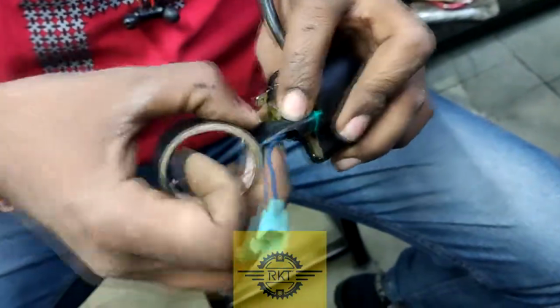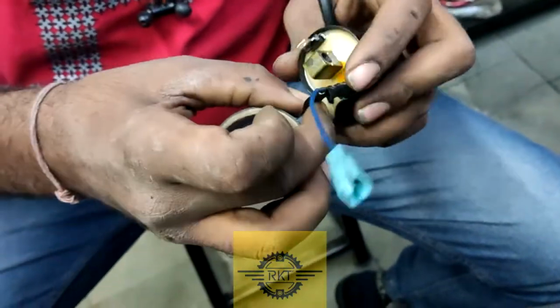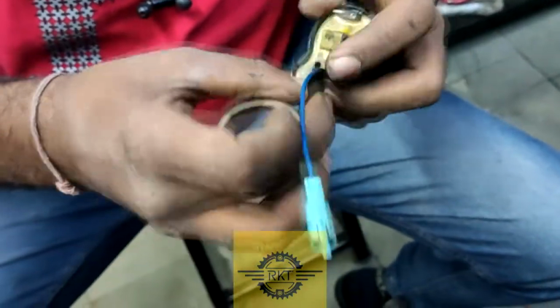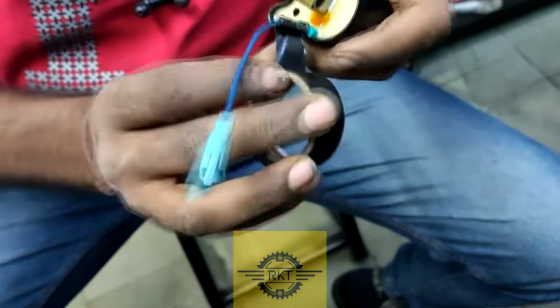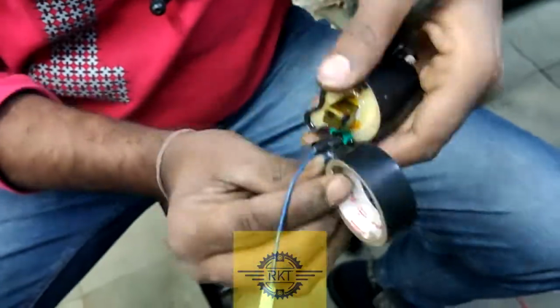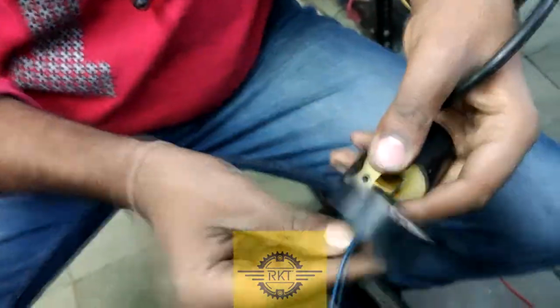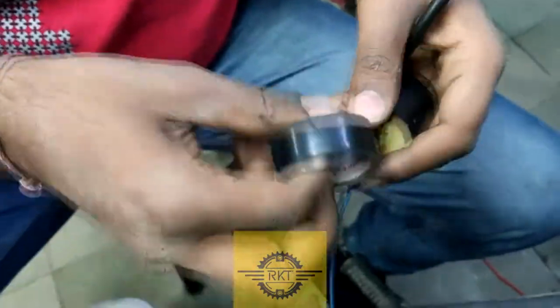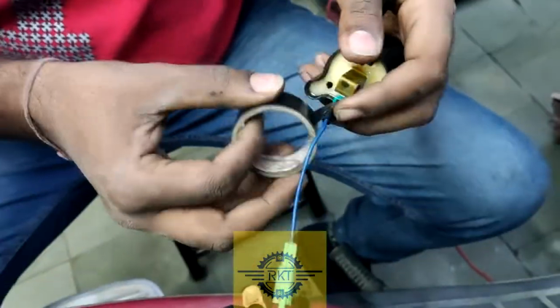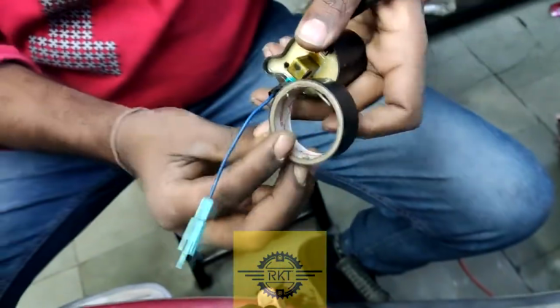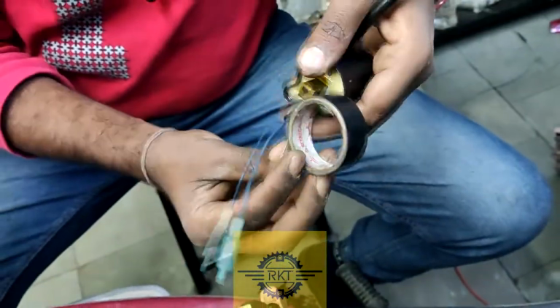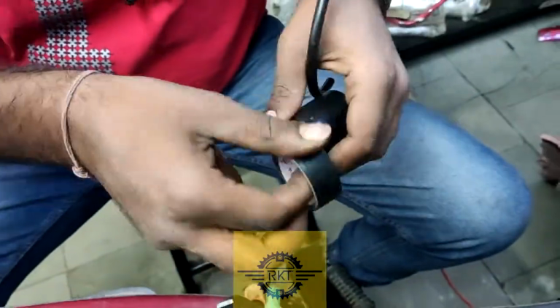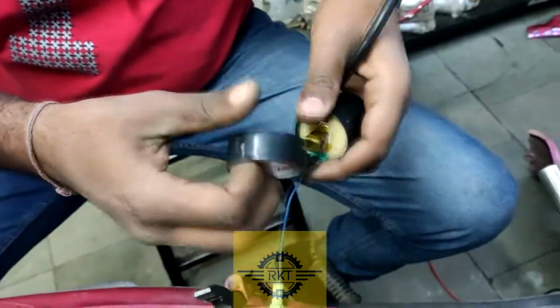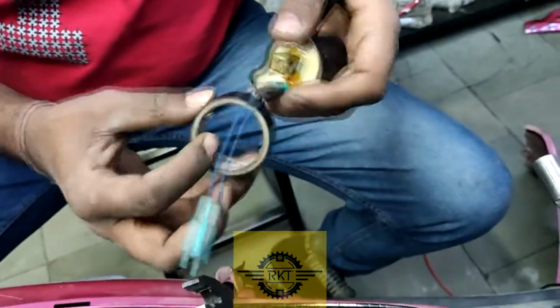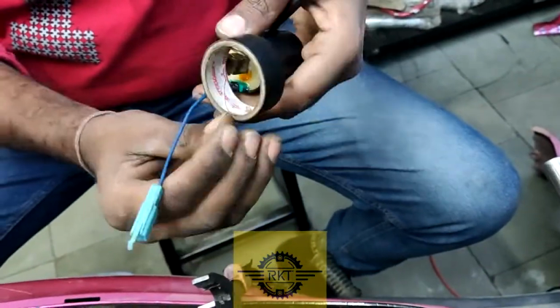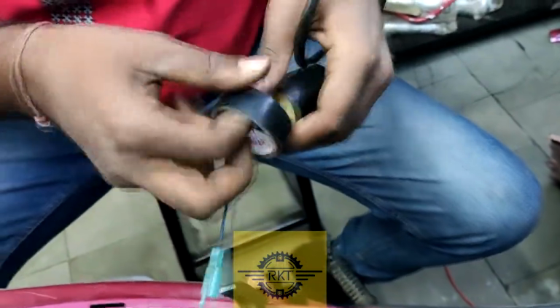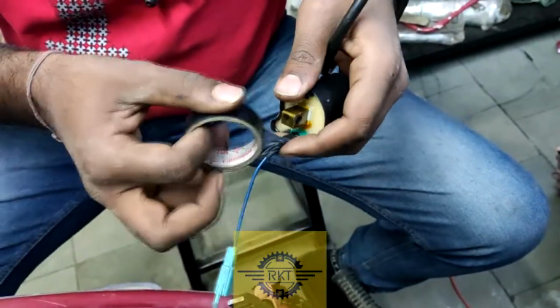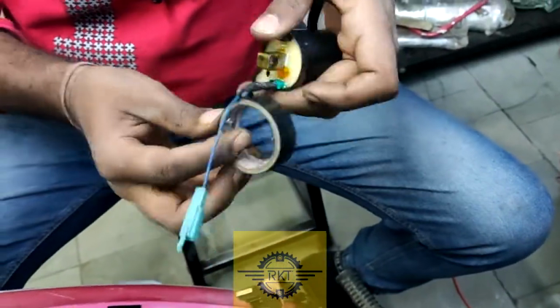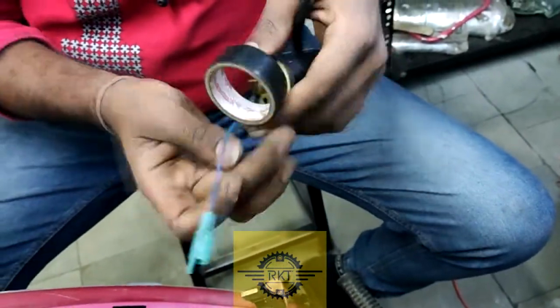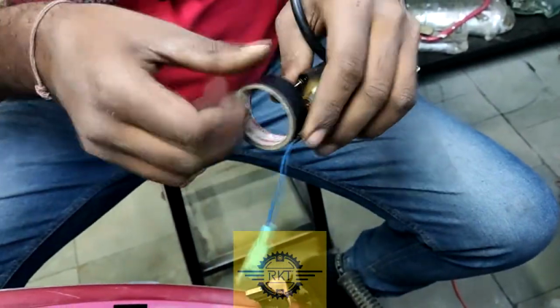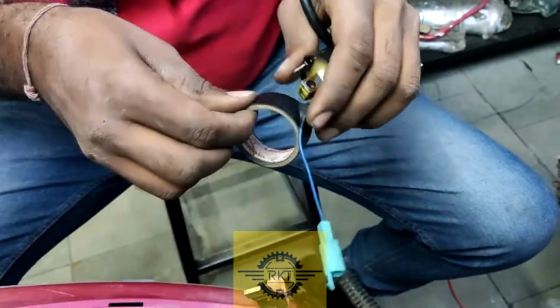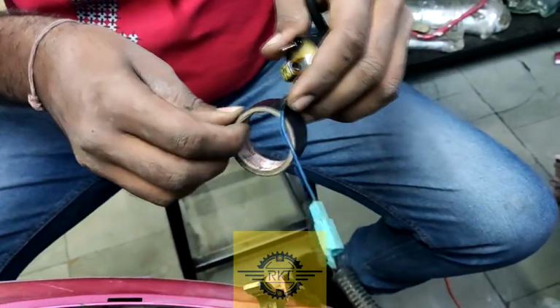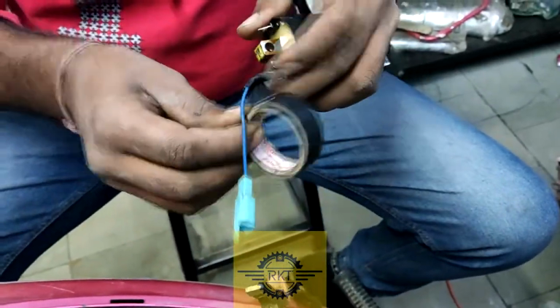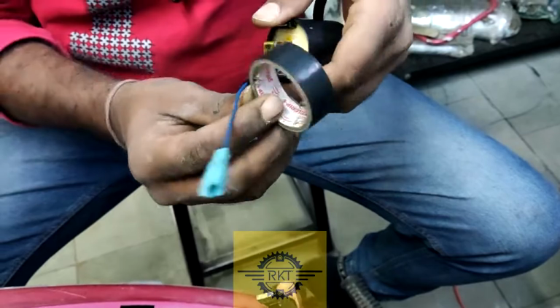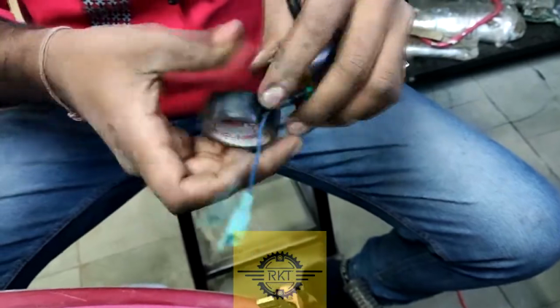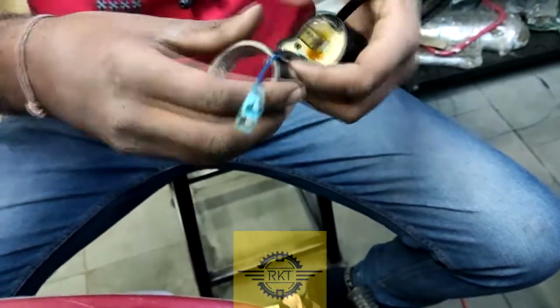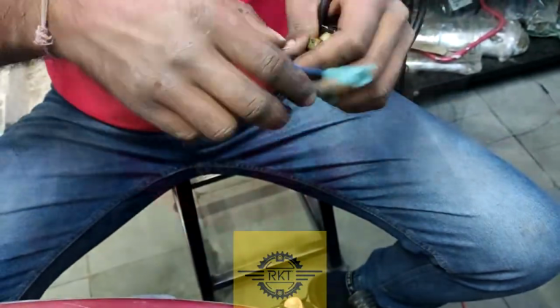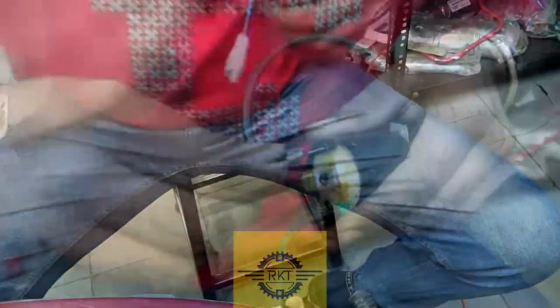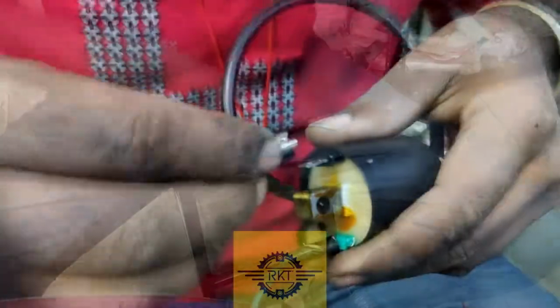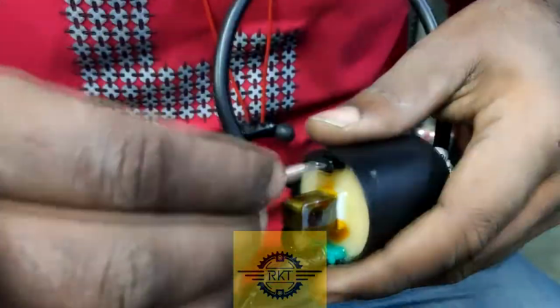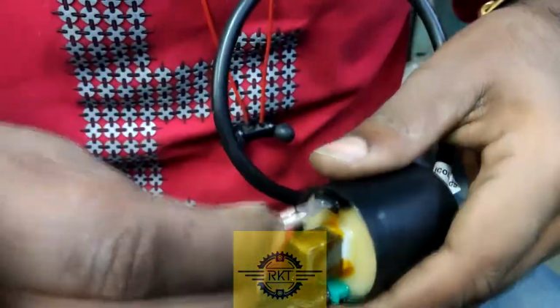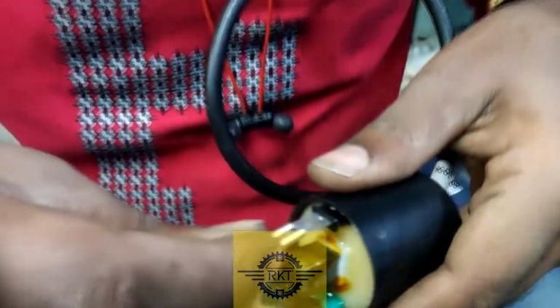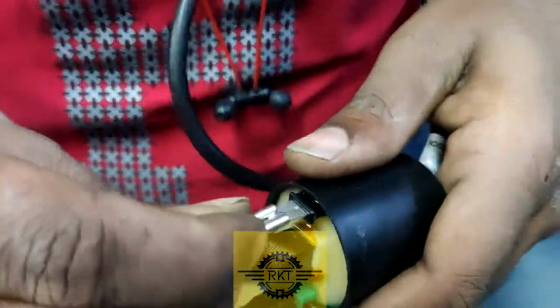The blue wire is put in a green socket and the black wire is put in a black socket. This is the ACTIVA's new model's HT coil.